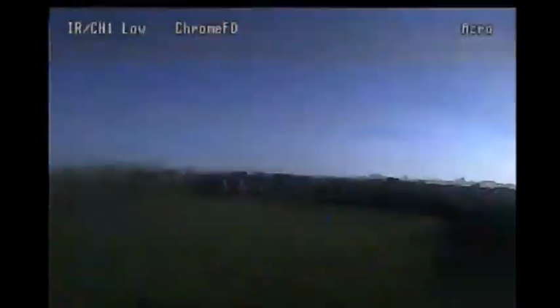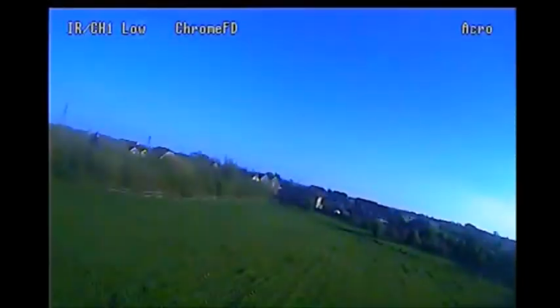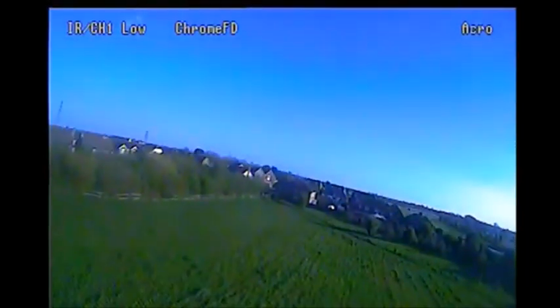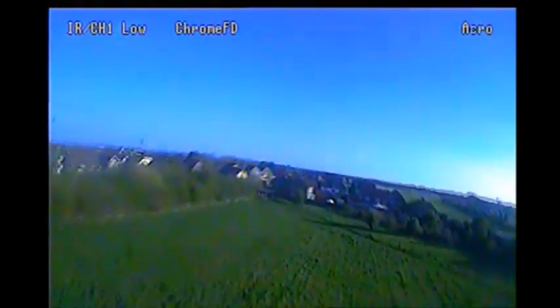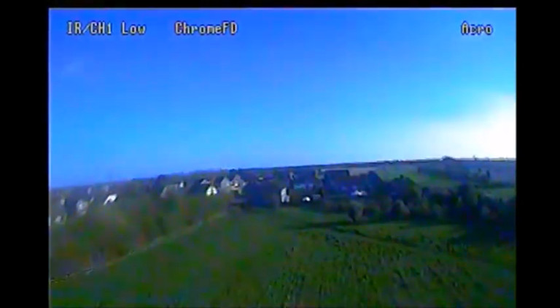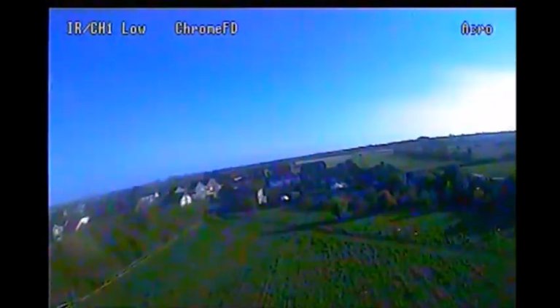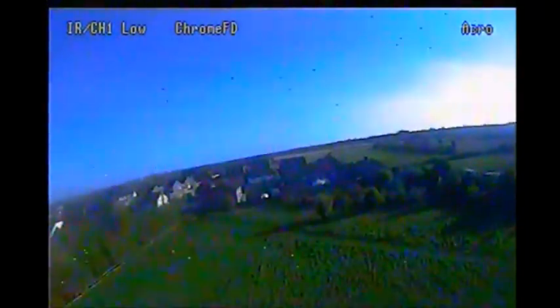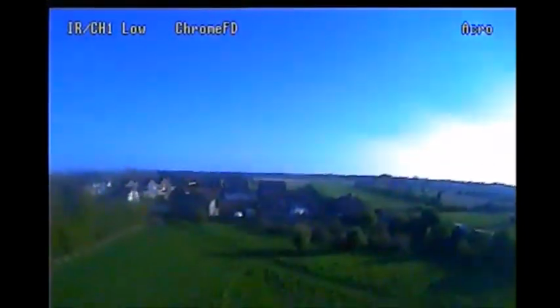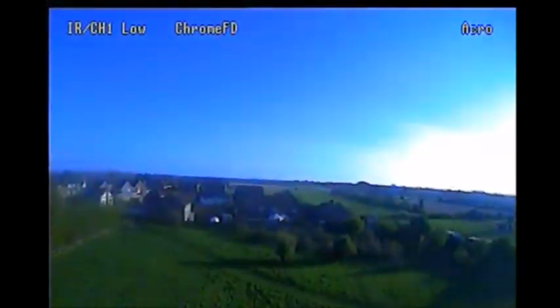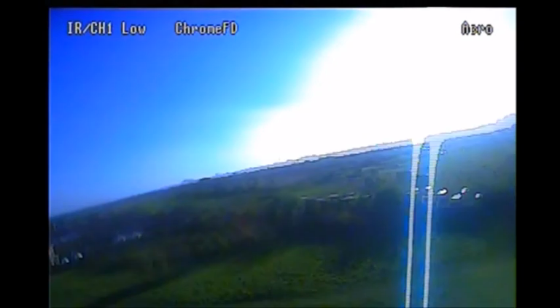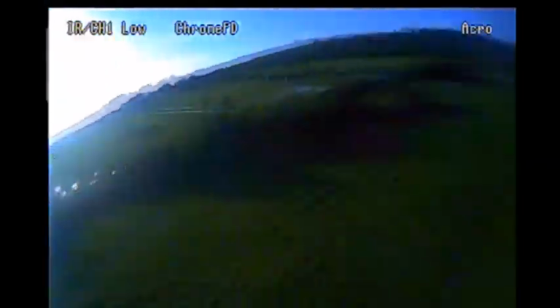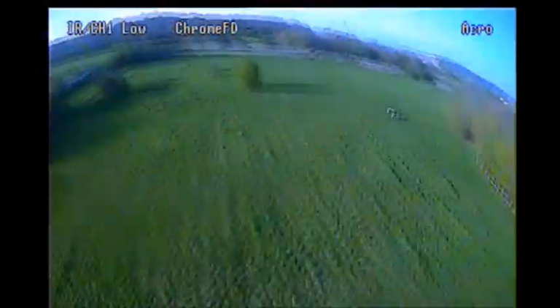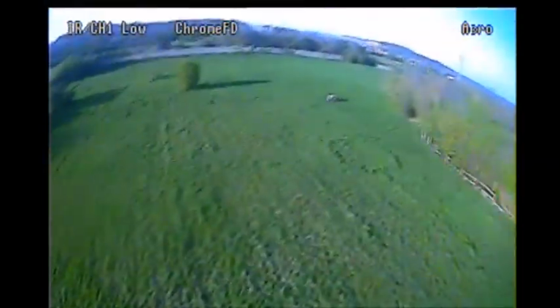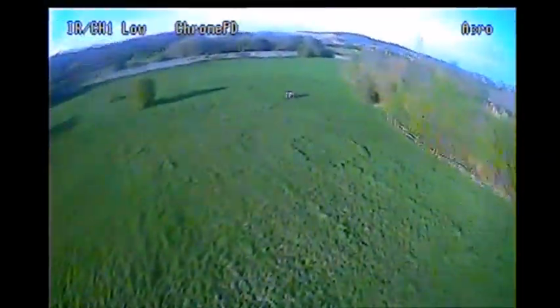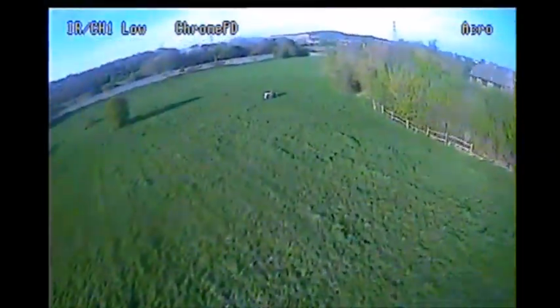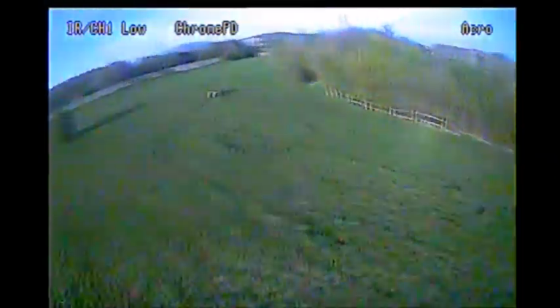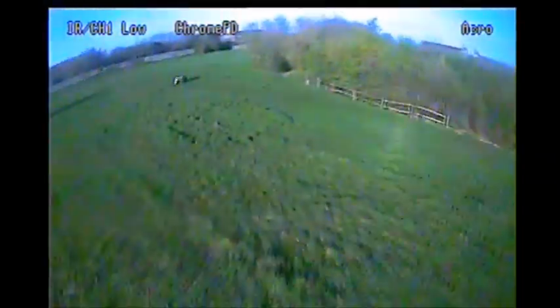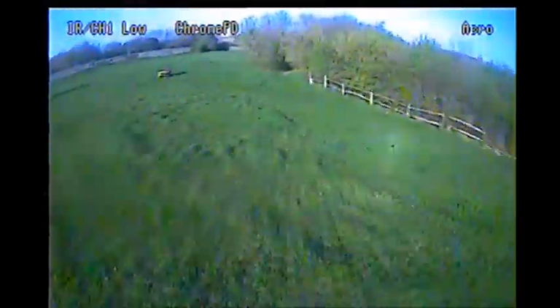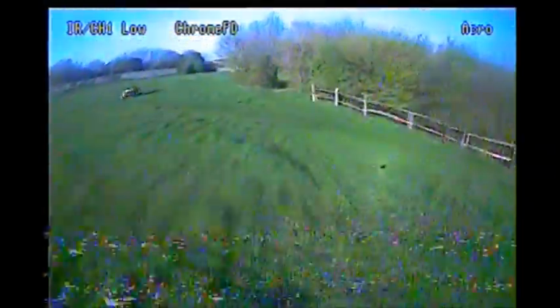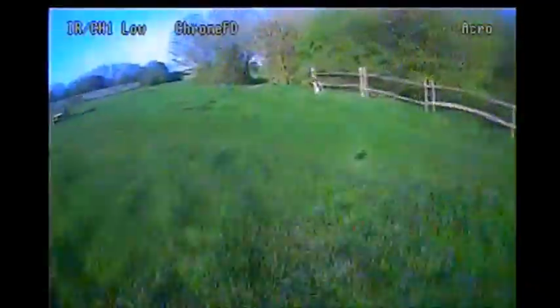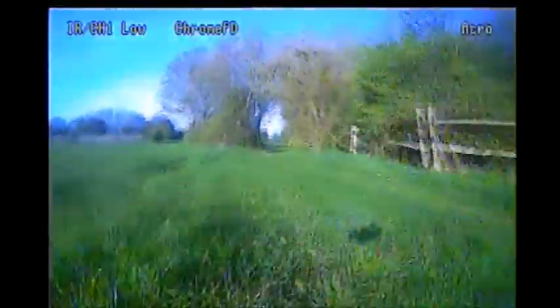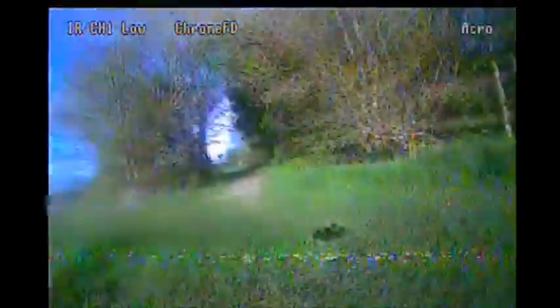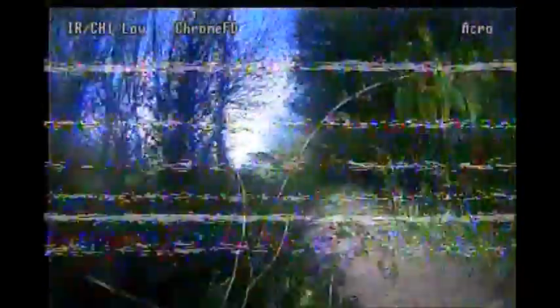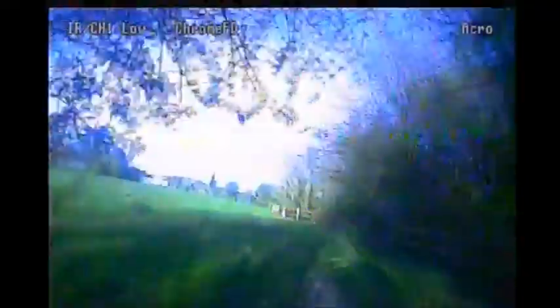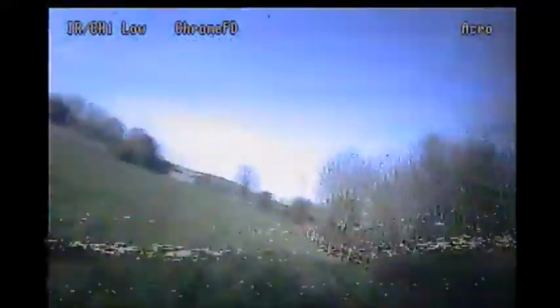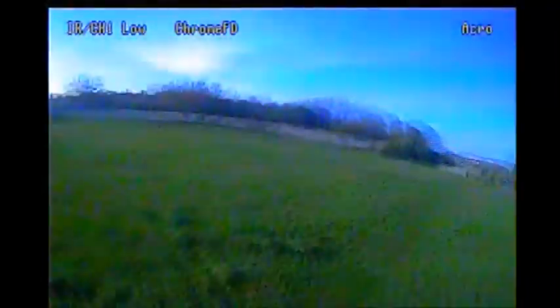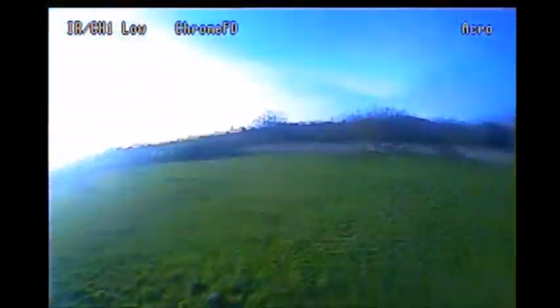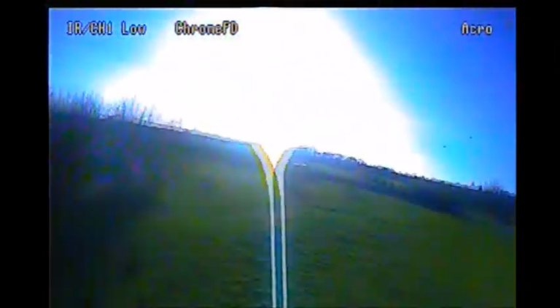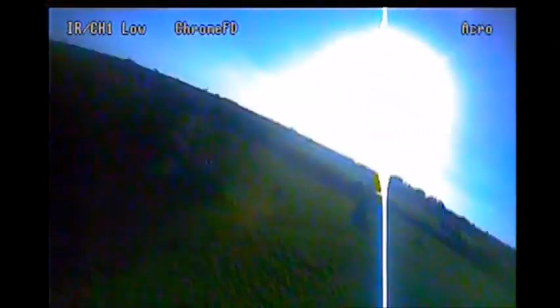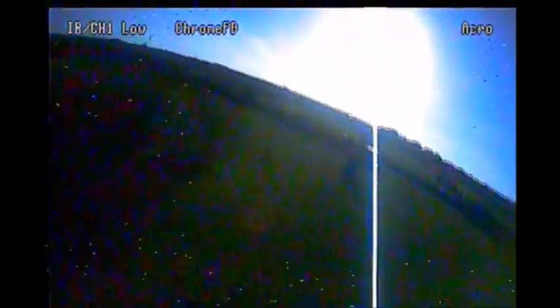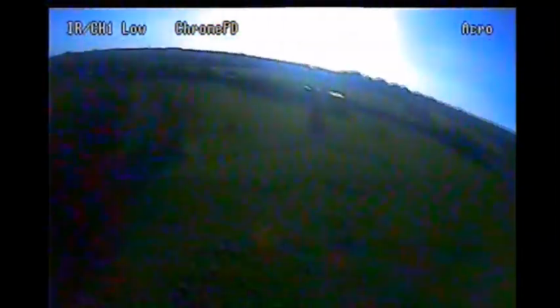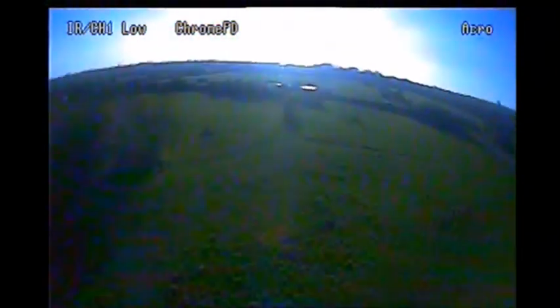Super sketchy around the back of that. Let's get a bit of height, turn back the other way — and that's a nice fast one through. Hooray! I actually made it that time.